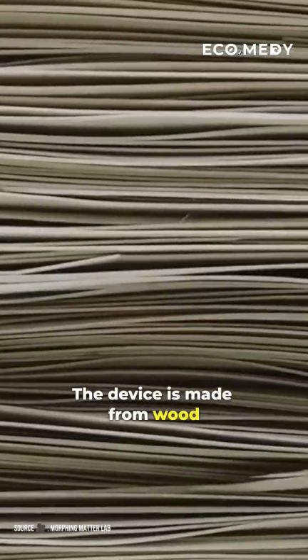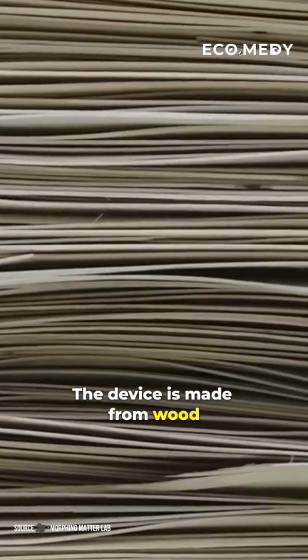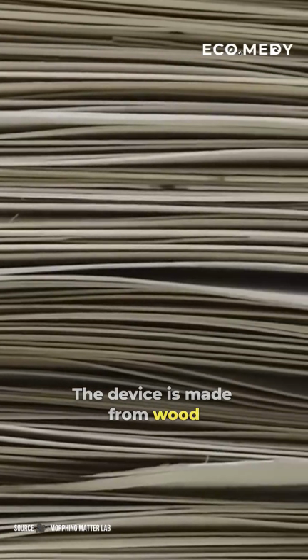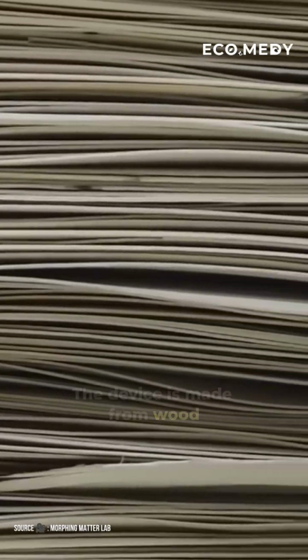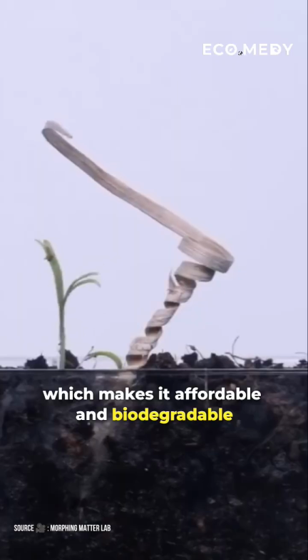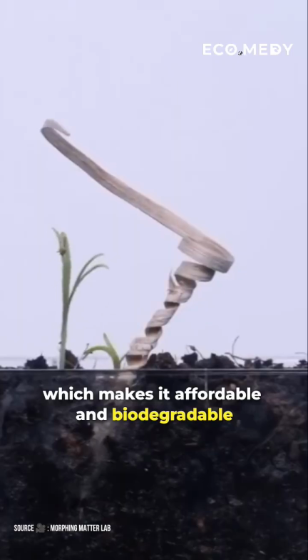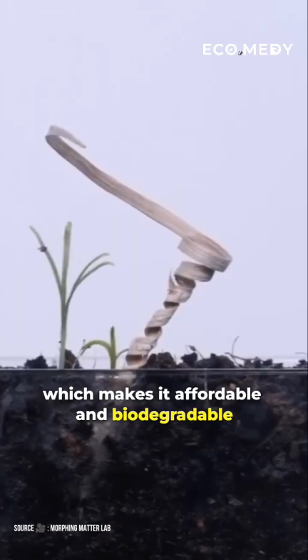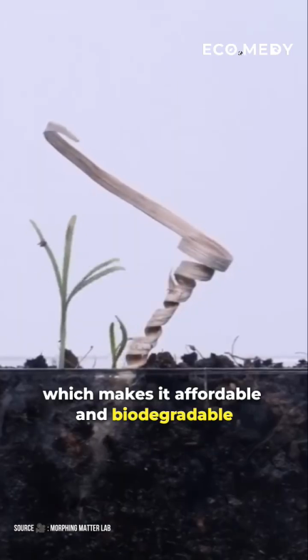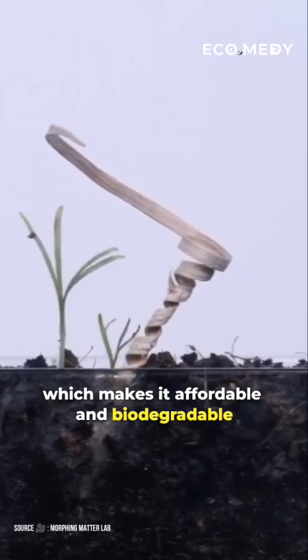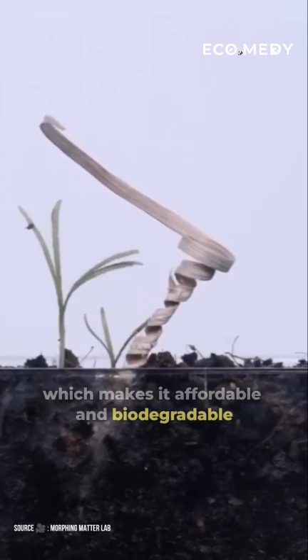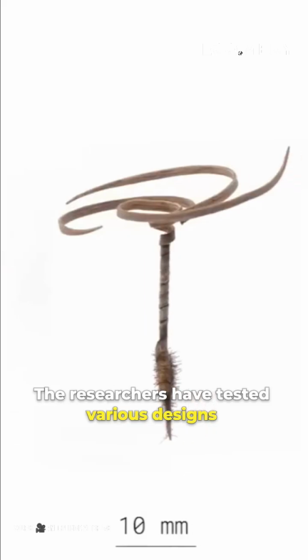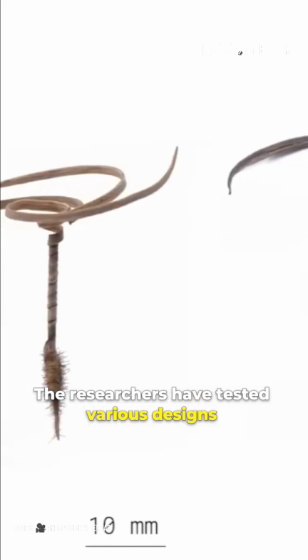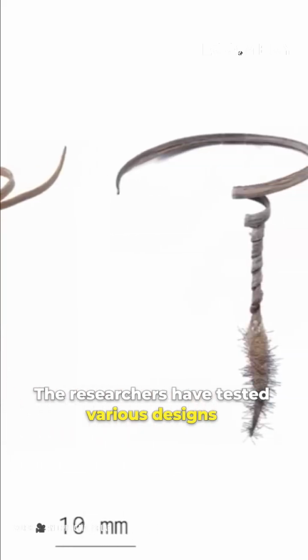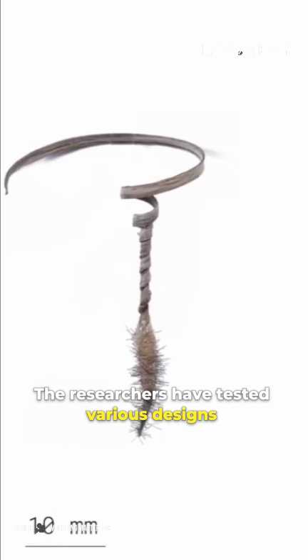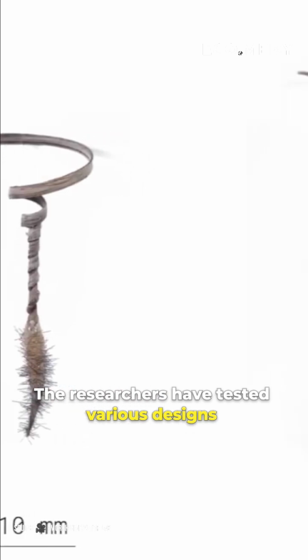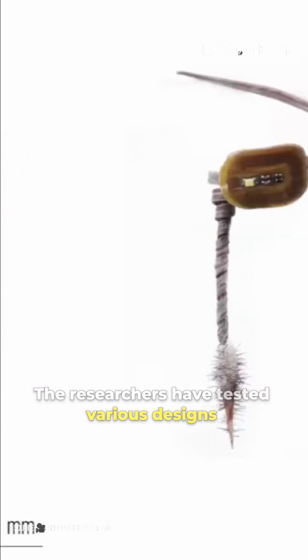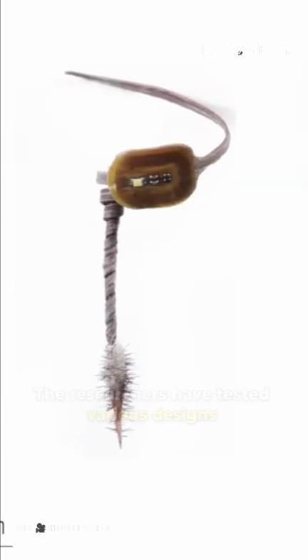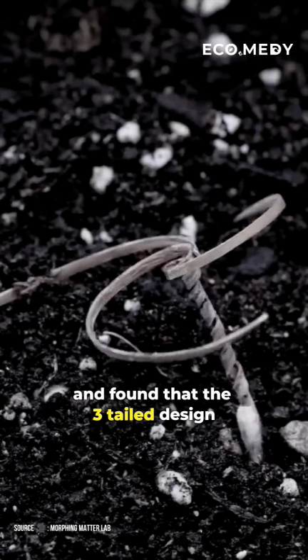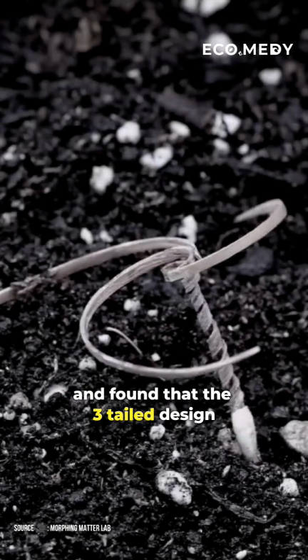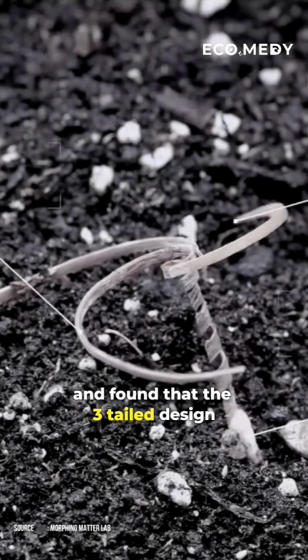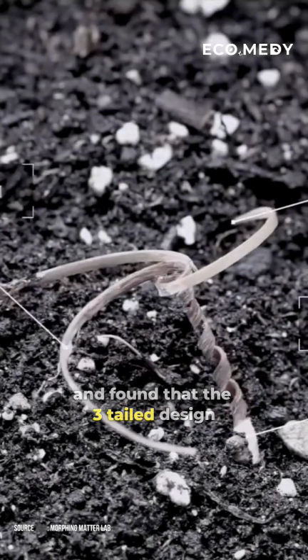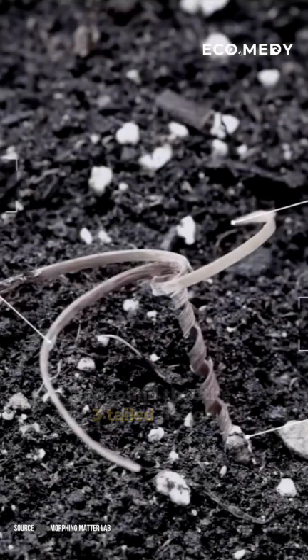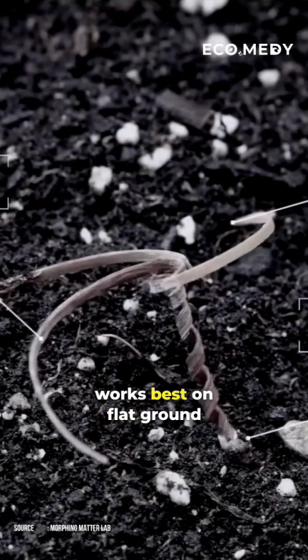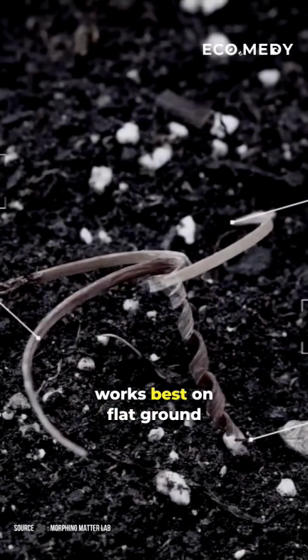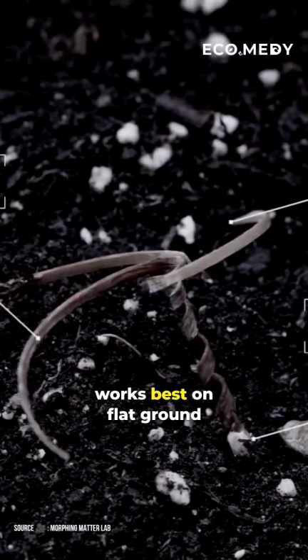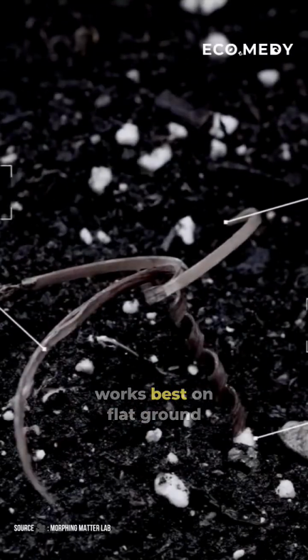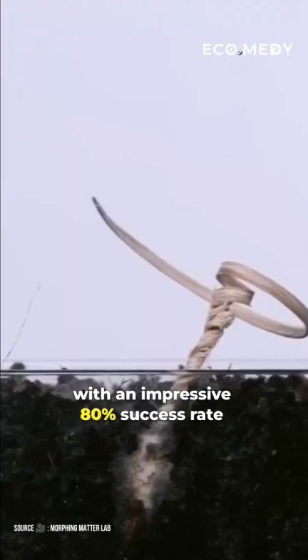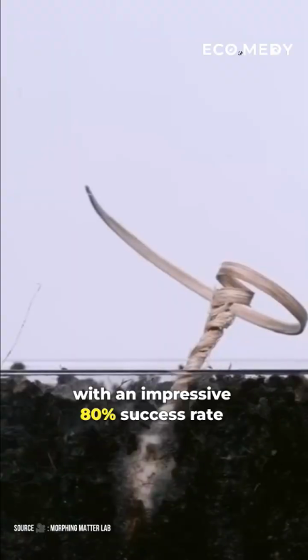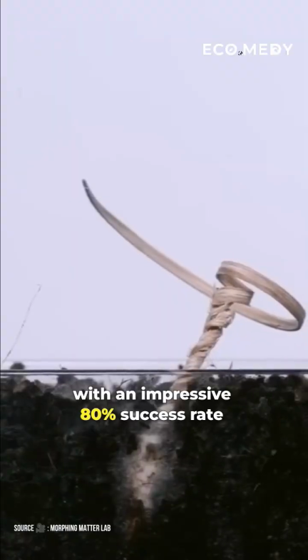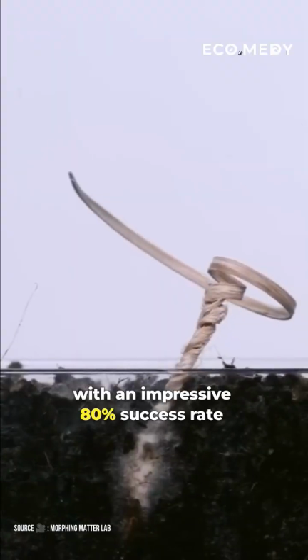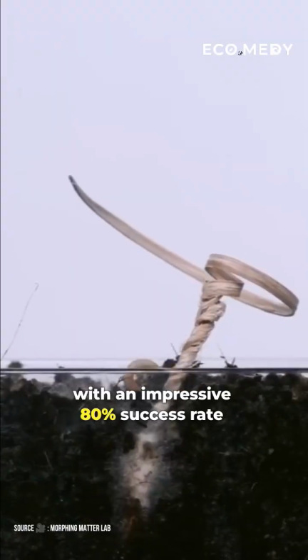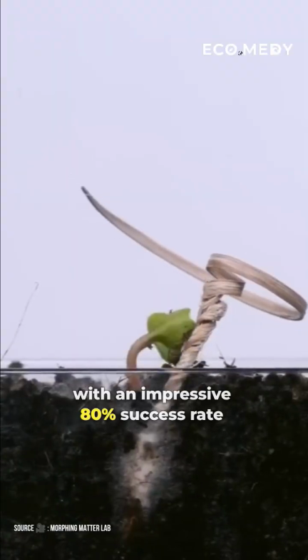The device is made from wood, which makes it affordable and biodegradable. The researchers have tested various designs and found that the three-tailed design works best on flat ground, with an impressive 80% success rate.